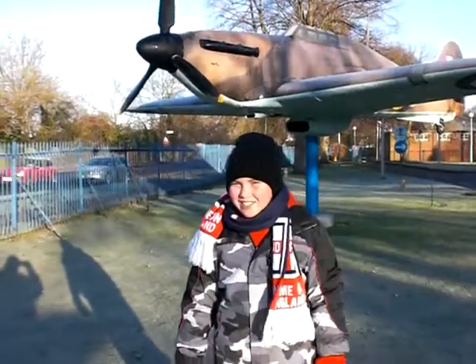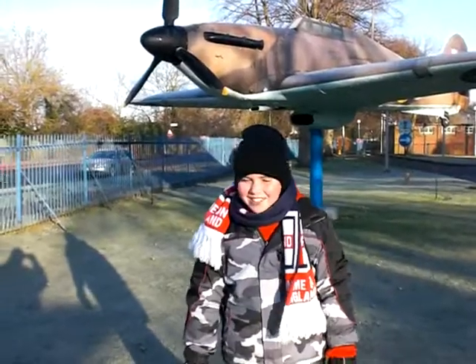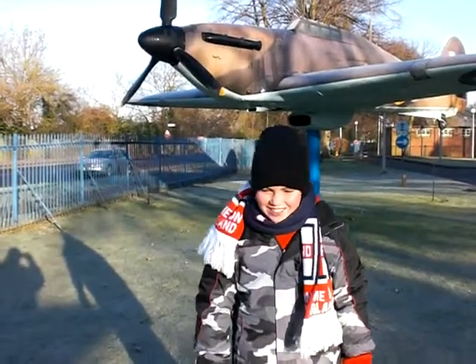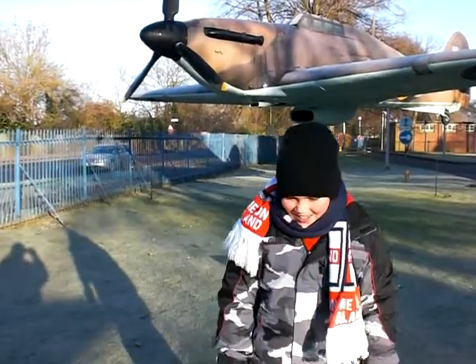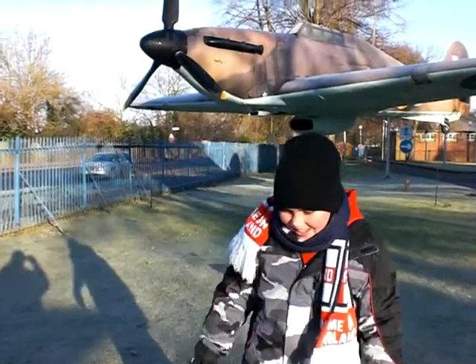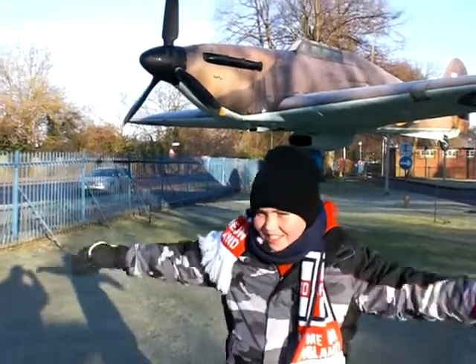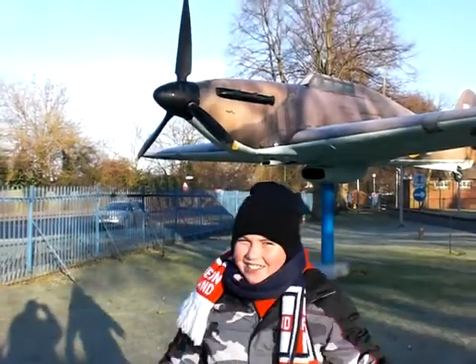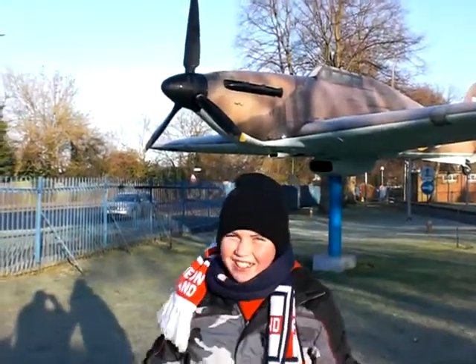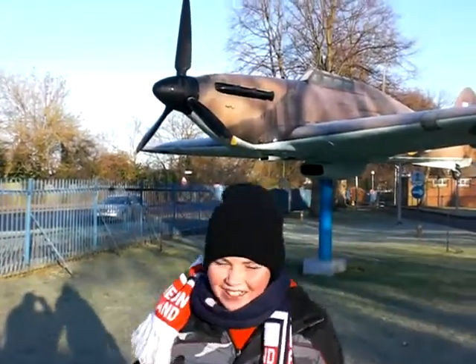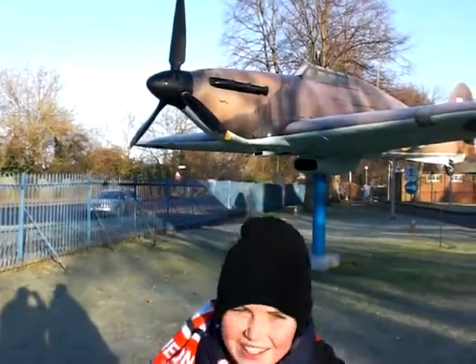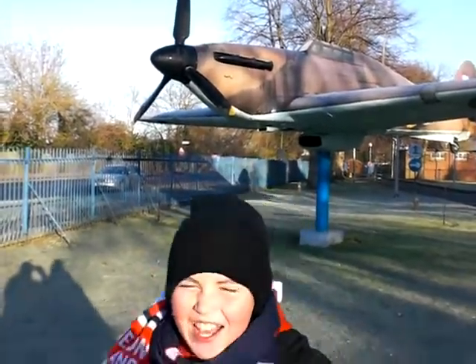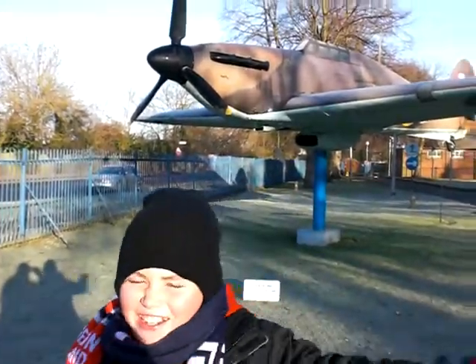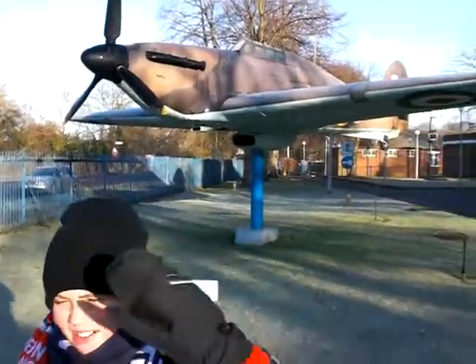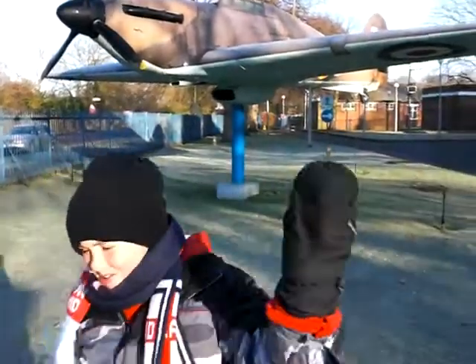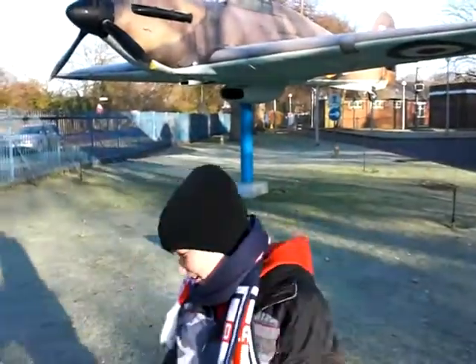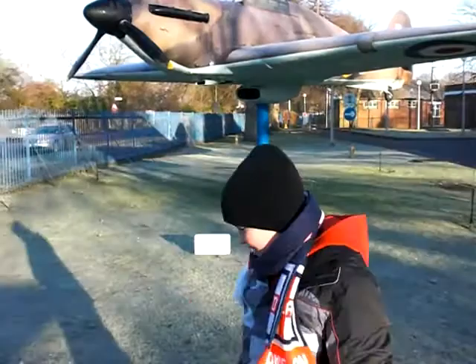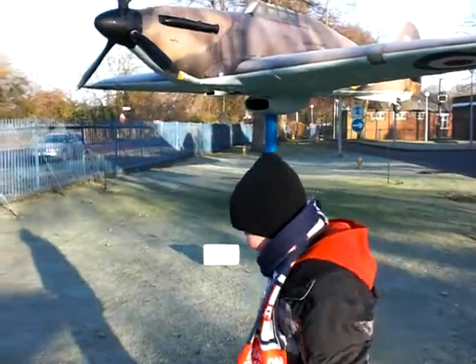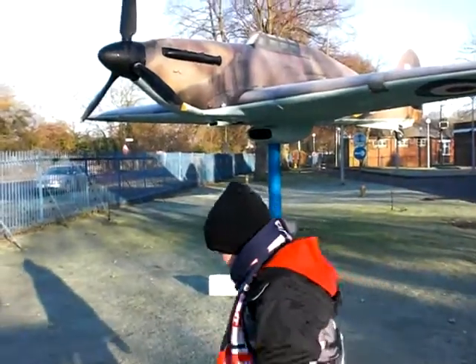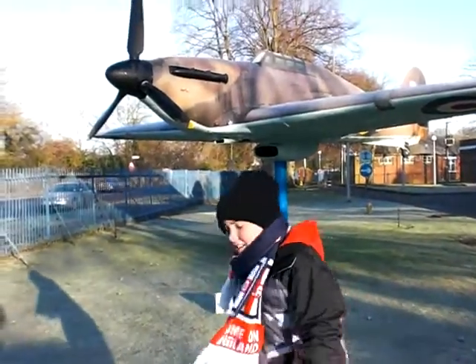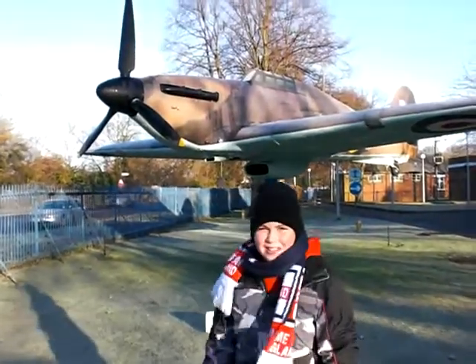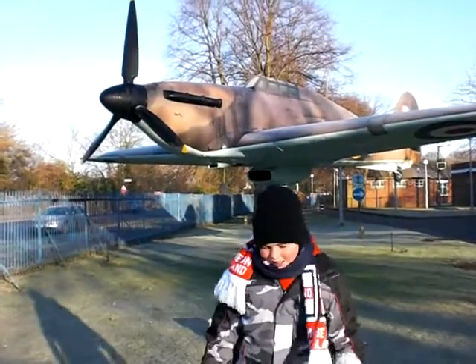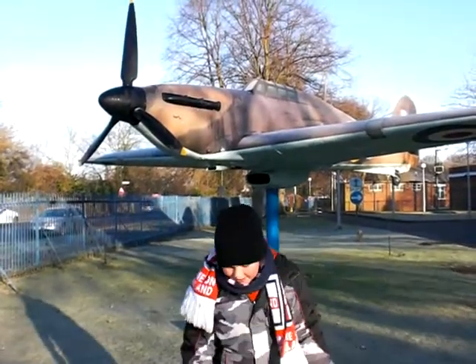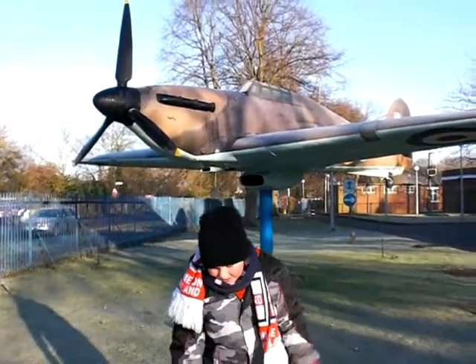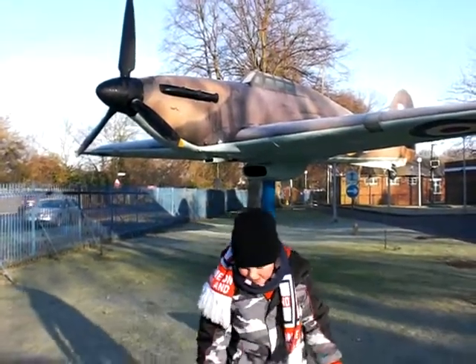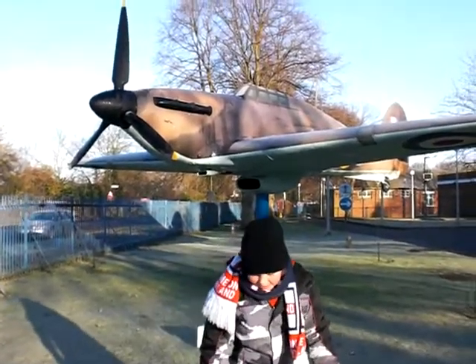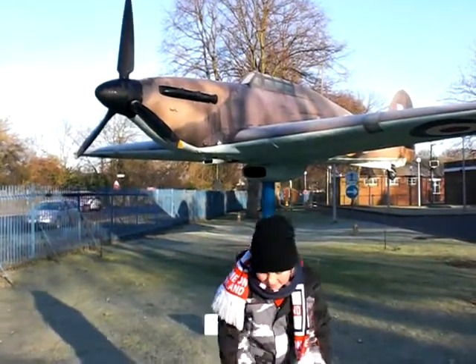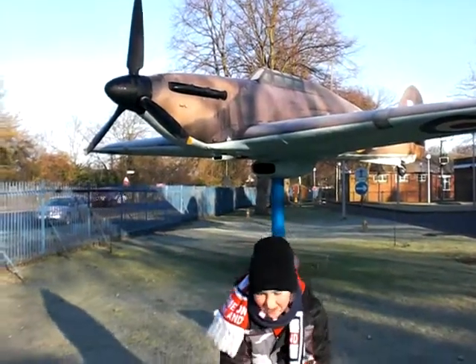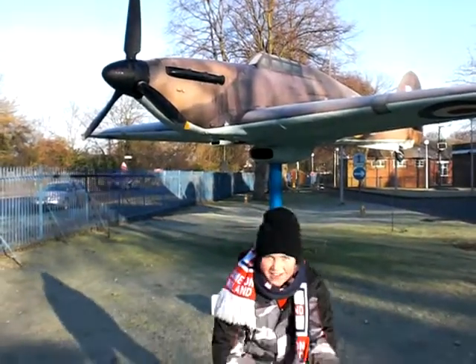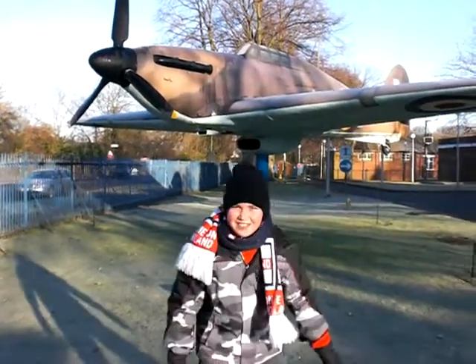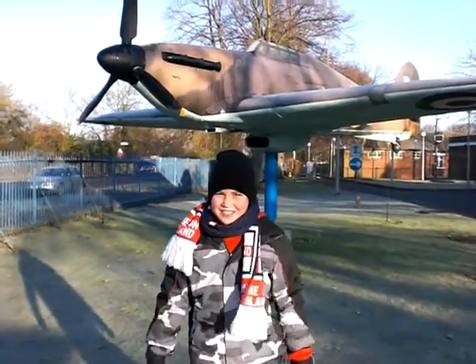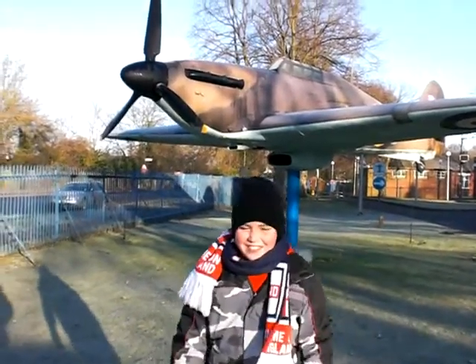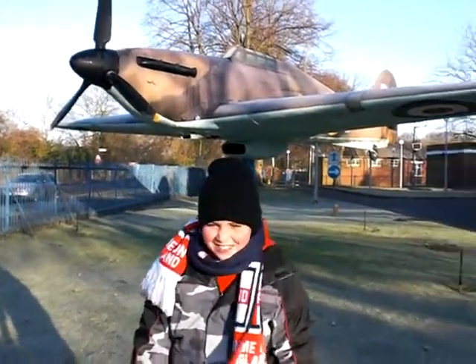Here we are at Biggin Hill Air Force Base. It was big in World War II. It's been shut down, but there are some replica airplanes here.